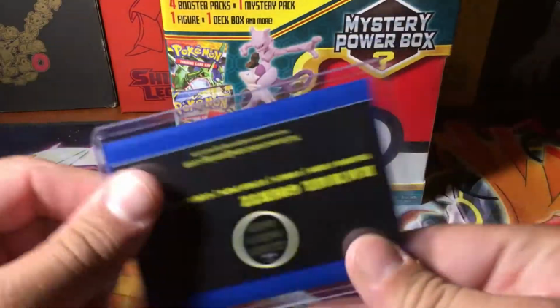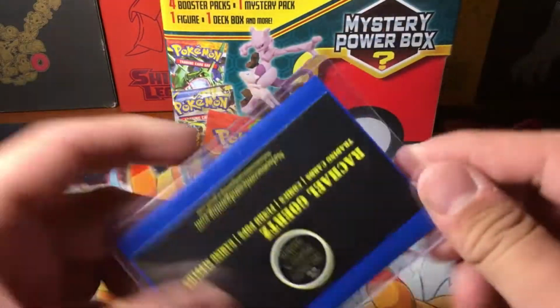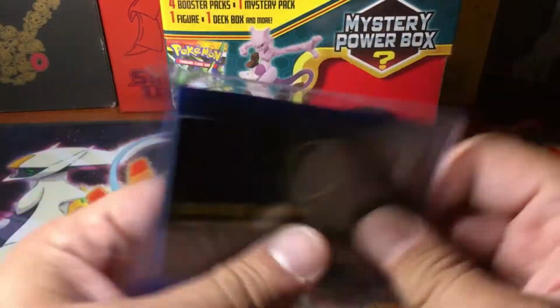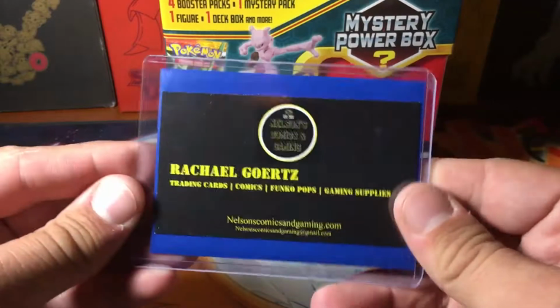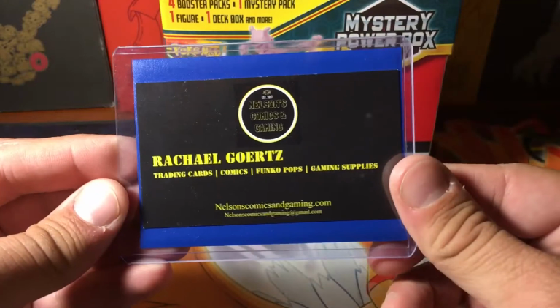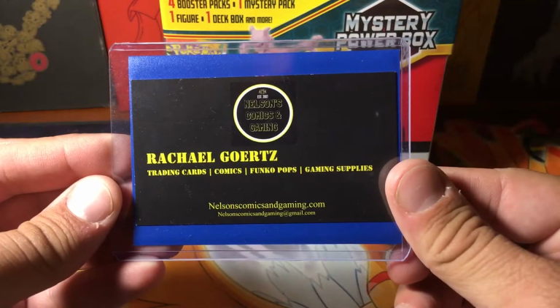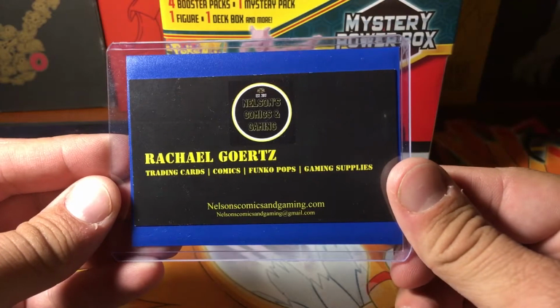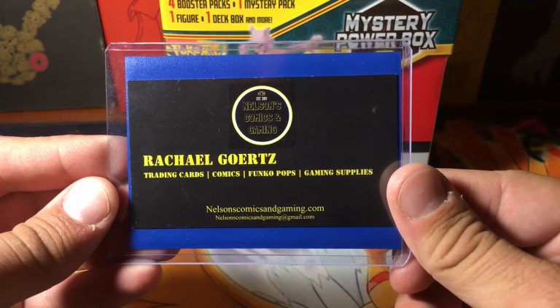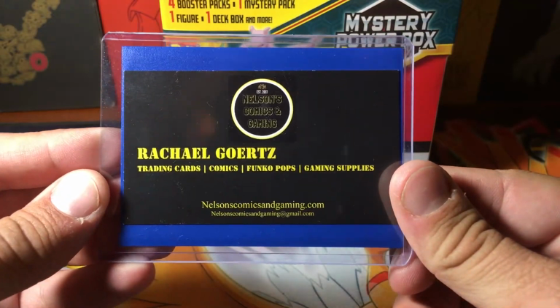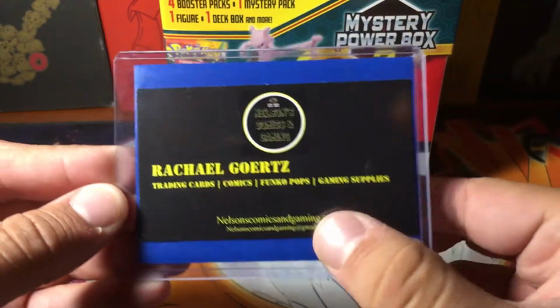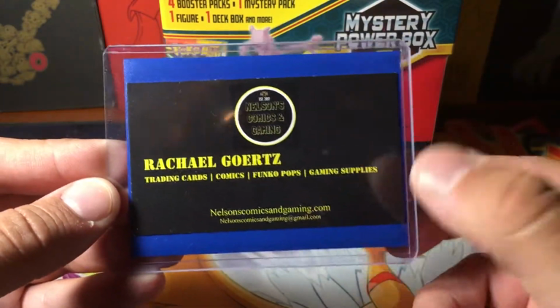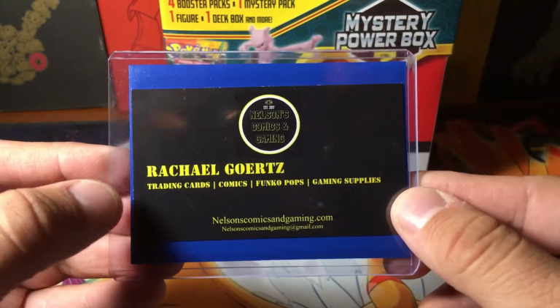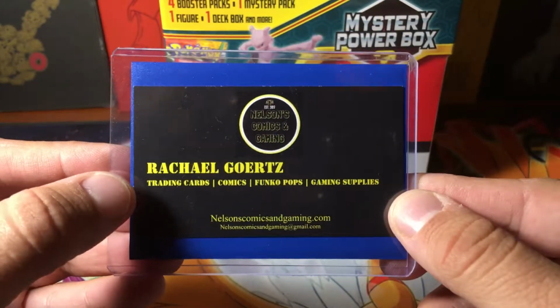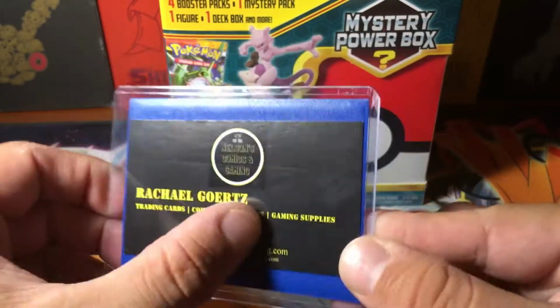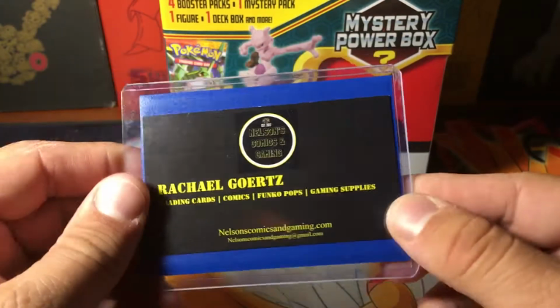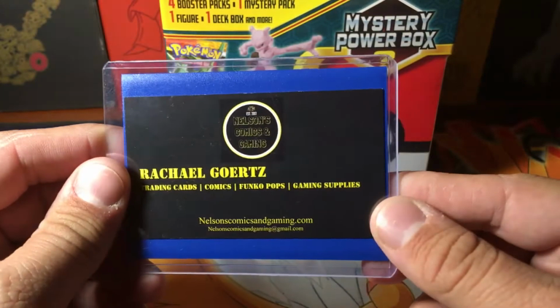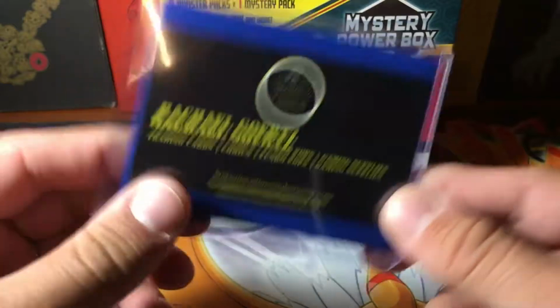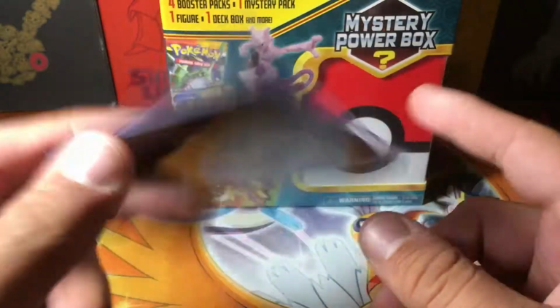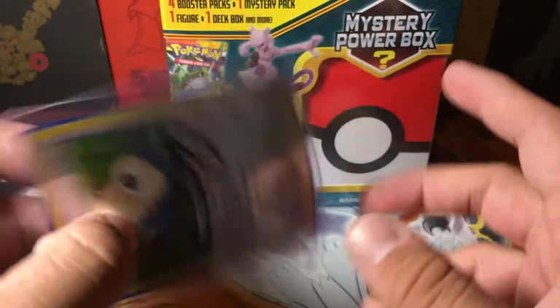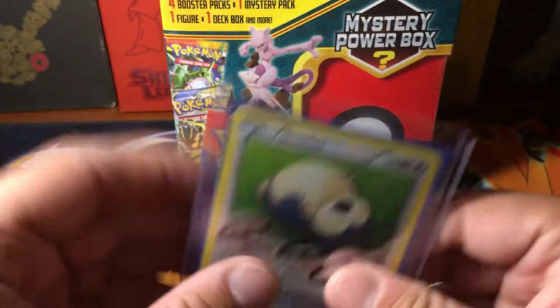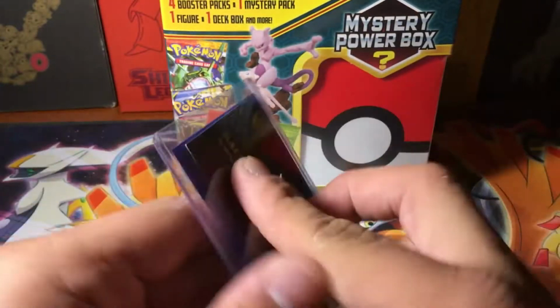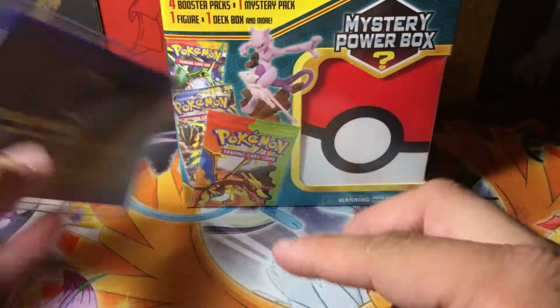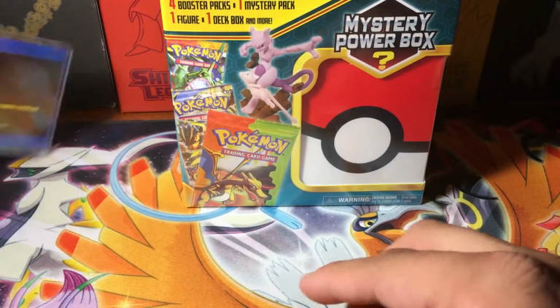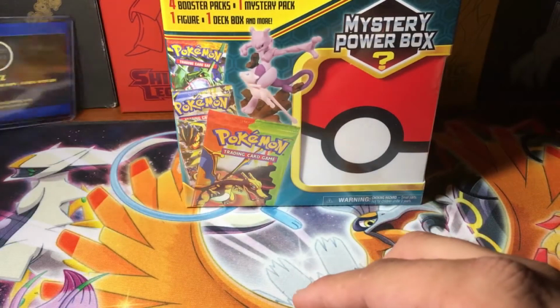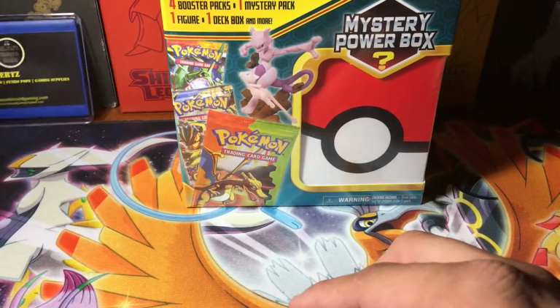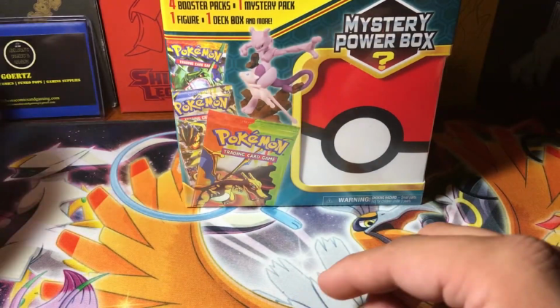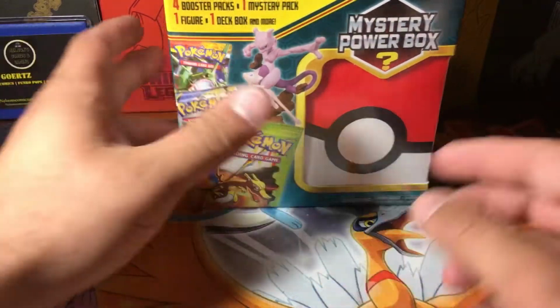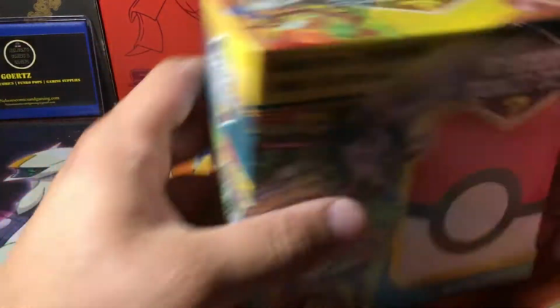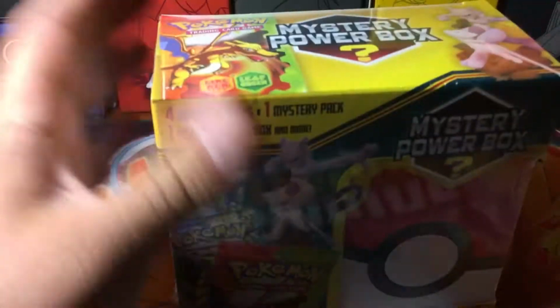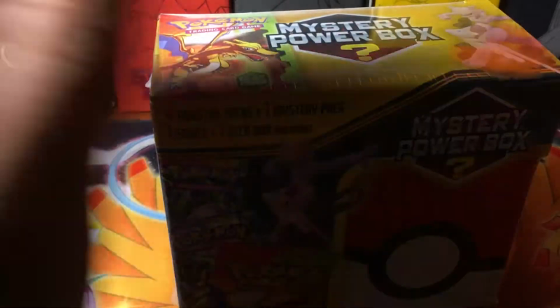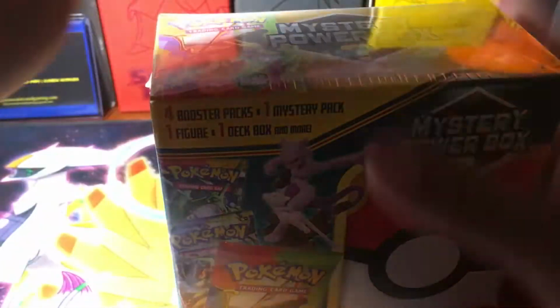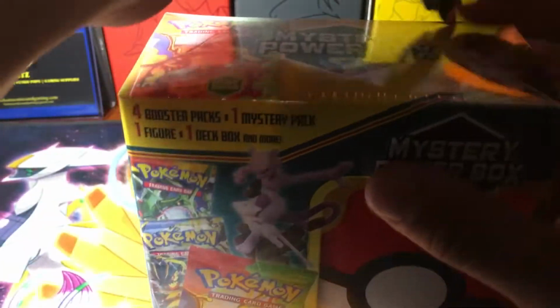I just want to give a quick shout-out to my sponsor, Nelson's Comics and Gaming — their website is right there. All sorts of things they offer. Use my code LOVESHACK5 at checkout to save 5% off your entire Pokemon TCG purchase. Yeah, check them out.